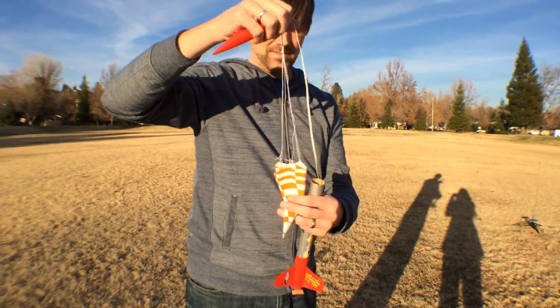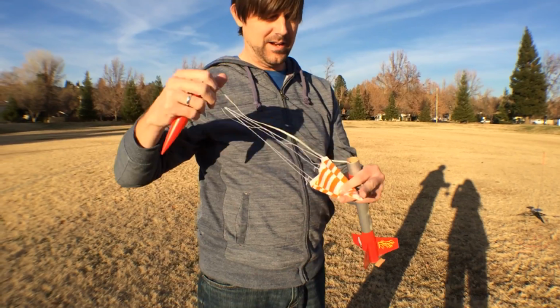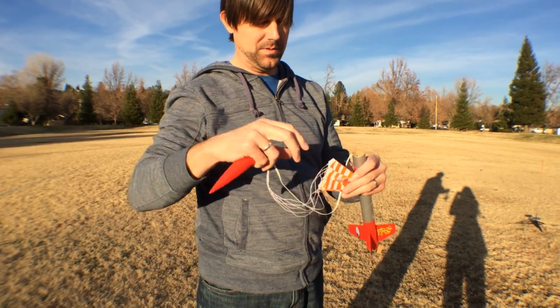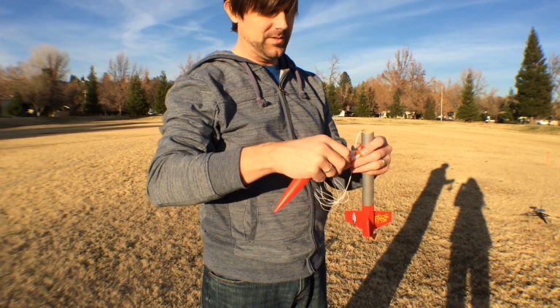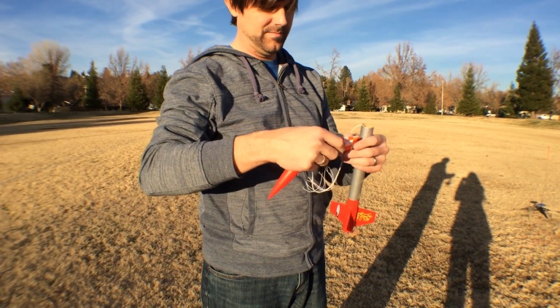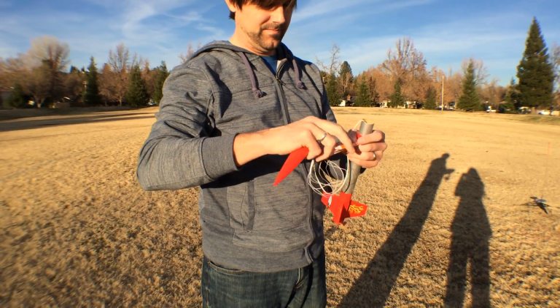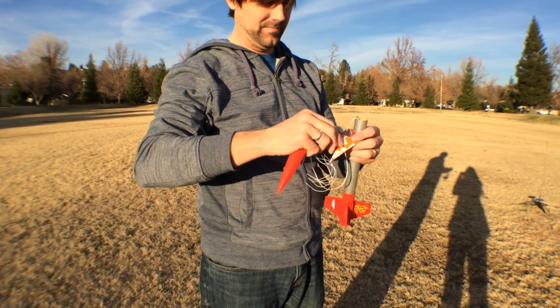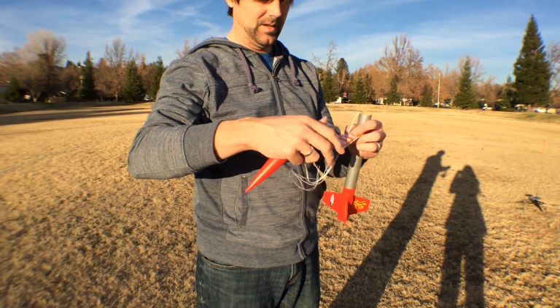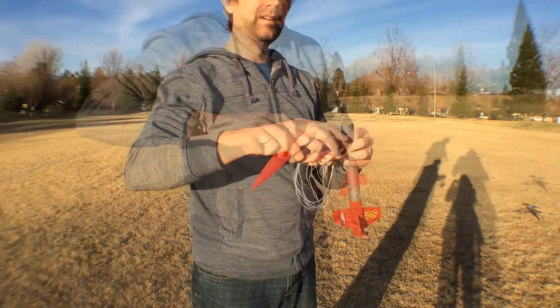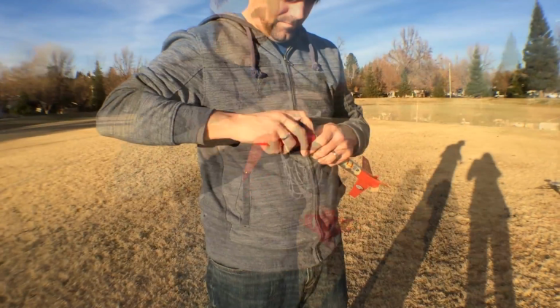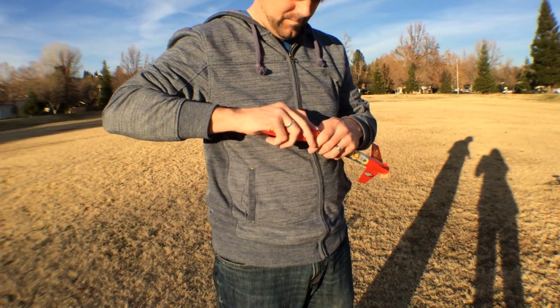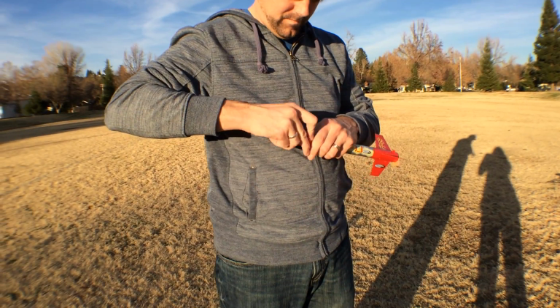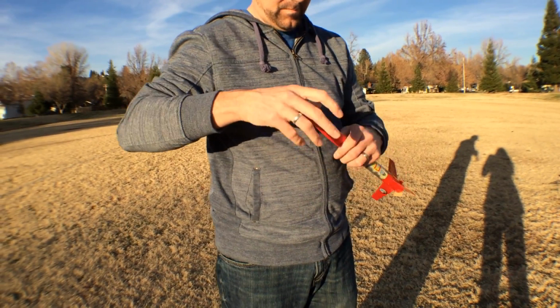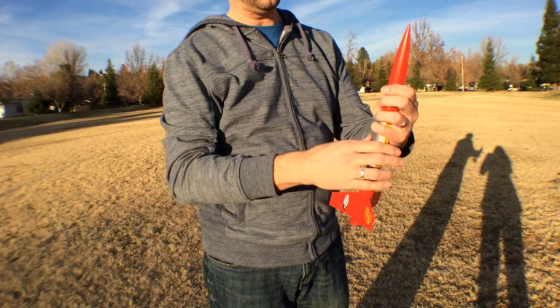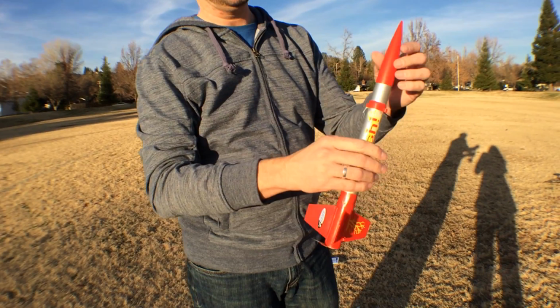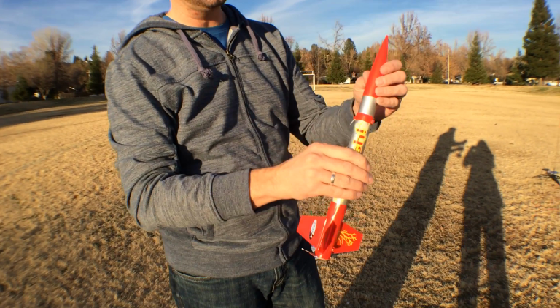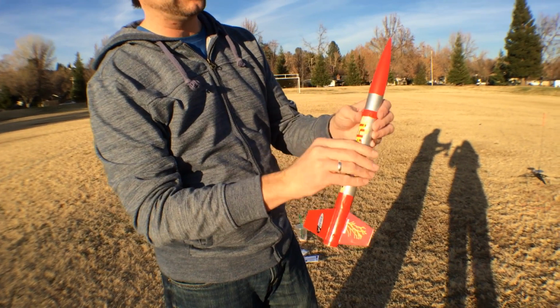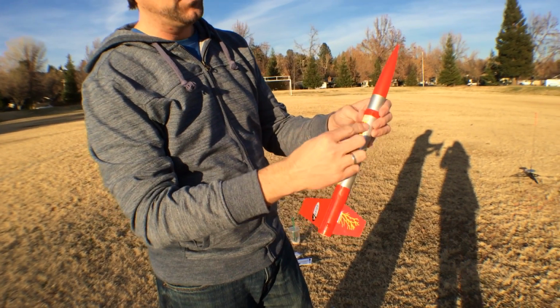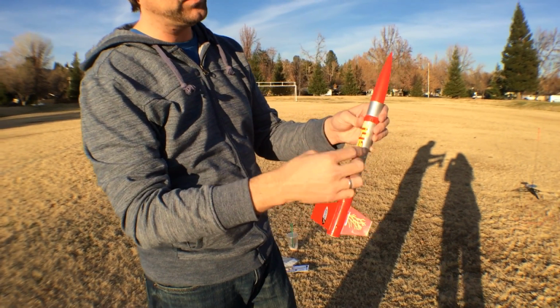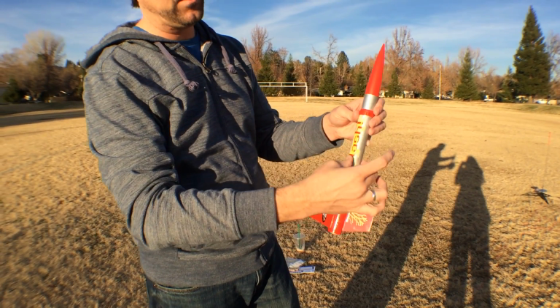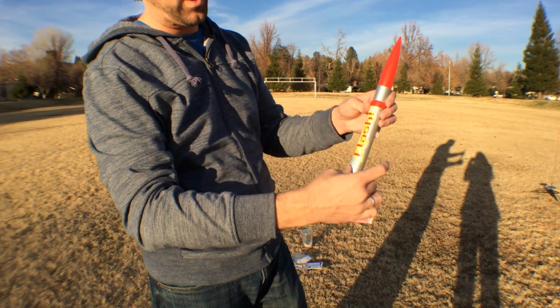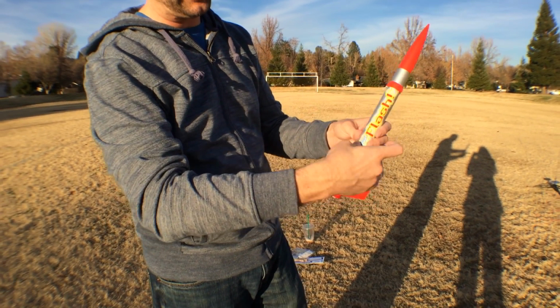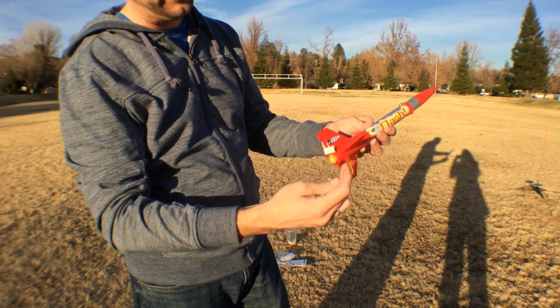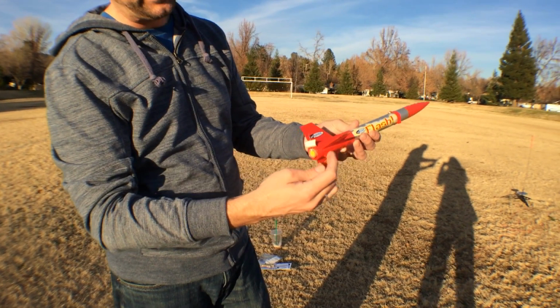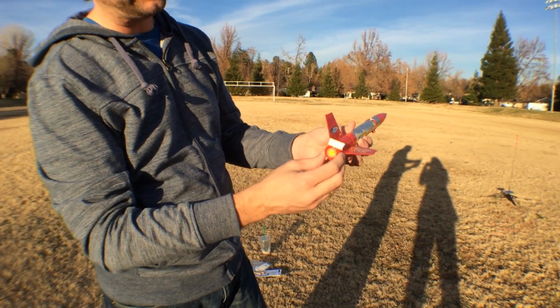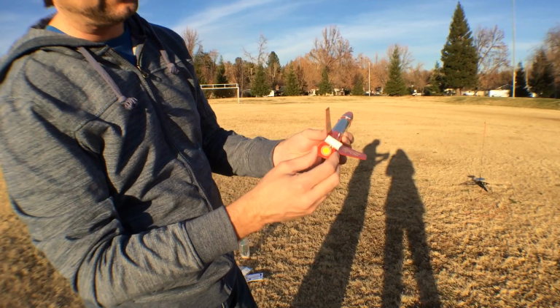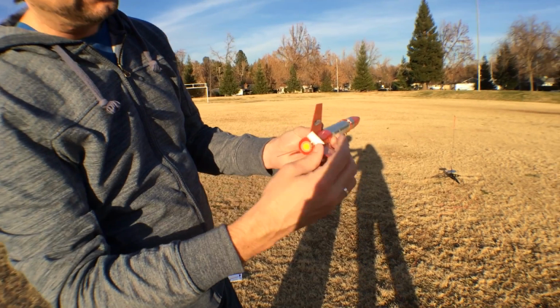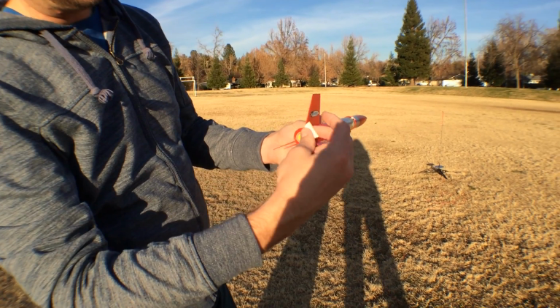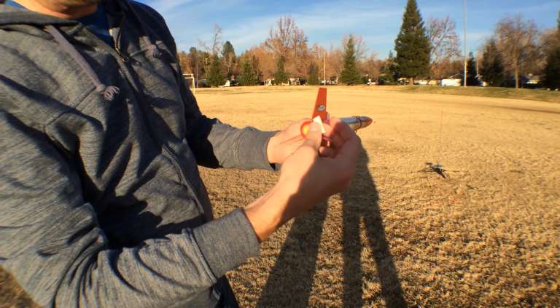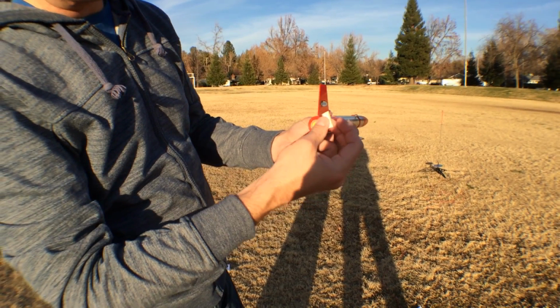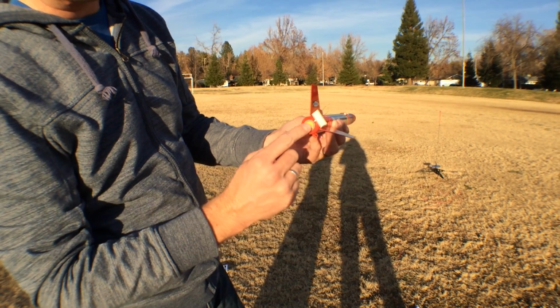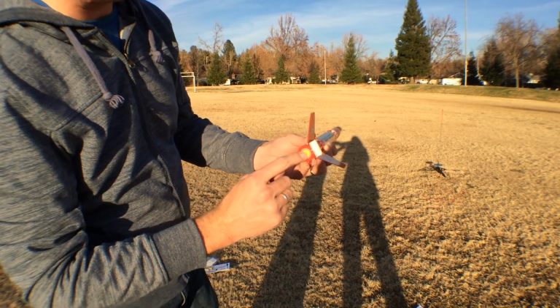And now we're going to put the parachute in. Now the cone's on, parachute's in, wadding is in, engine is in, igniter is in with the plug.